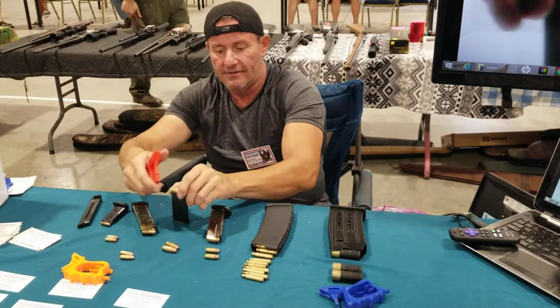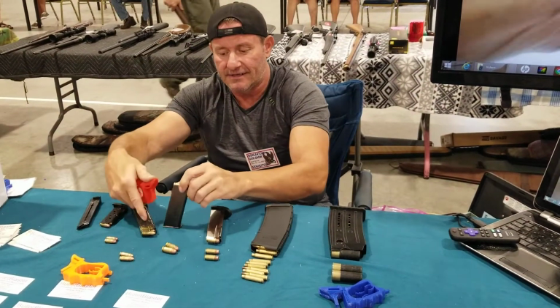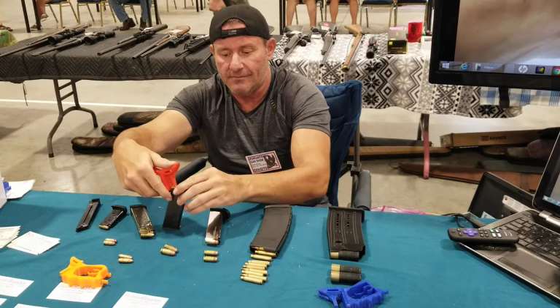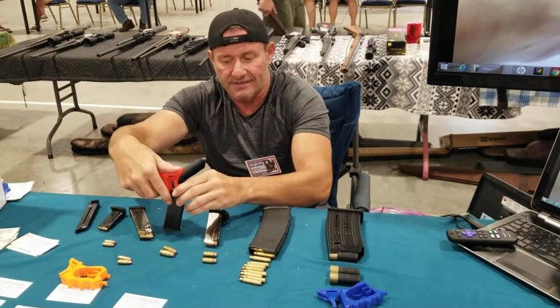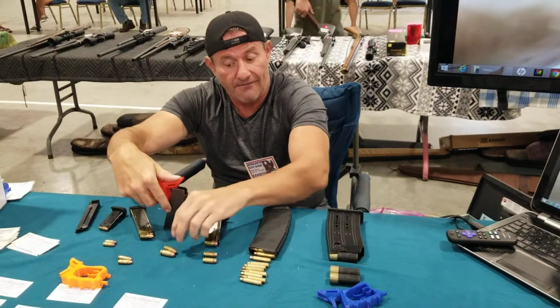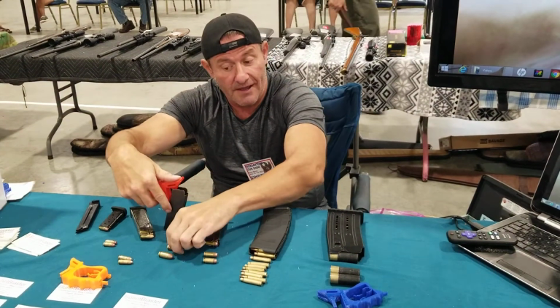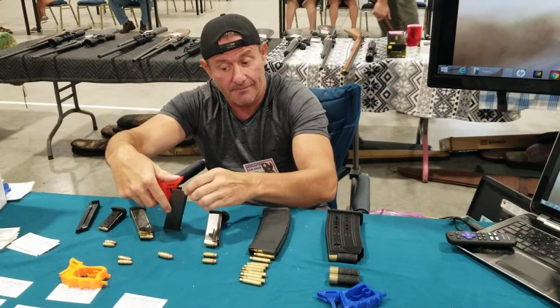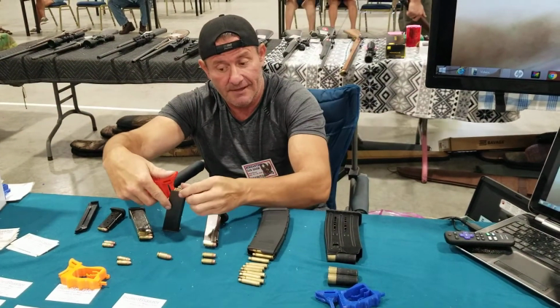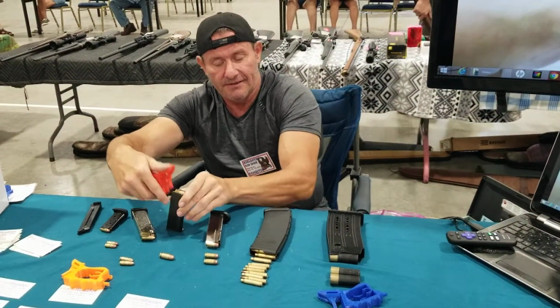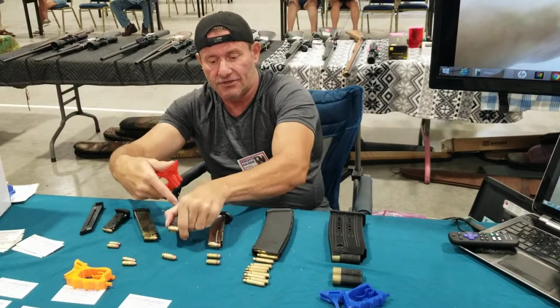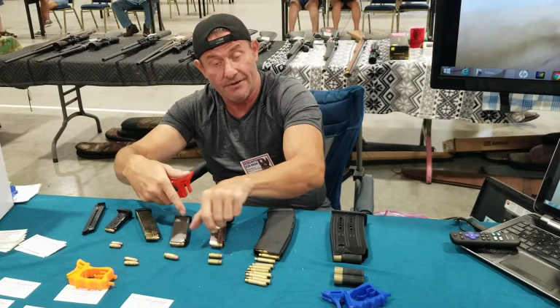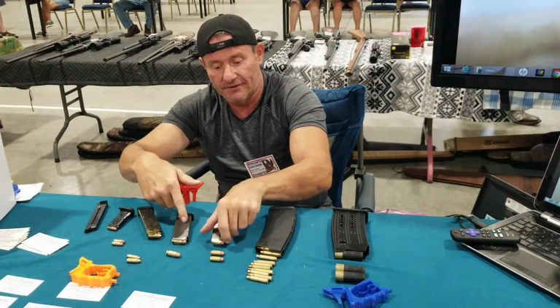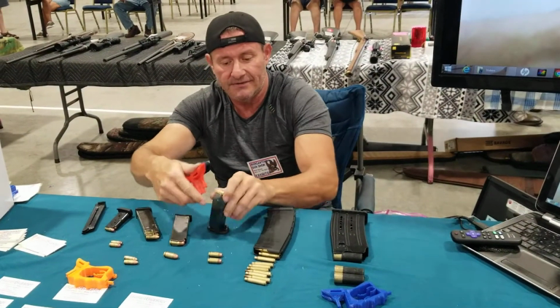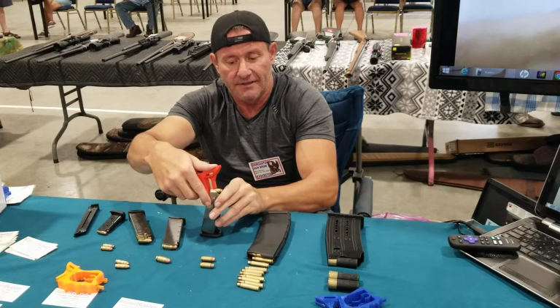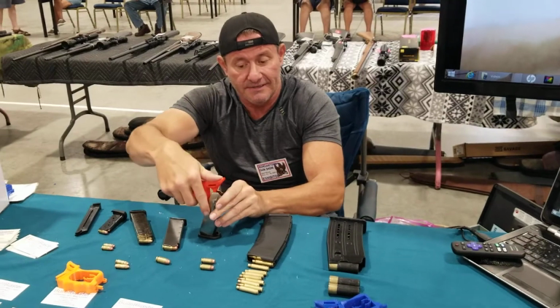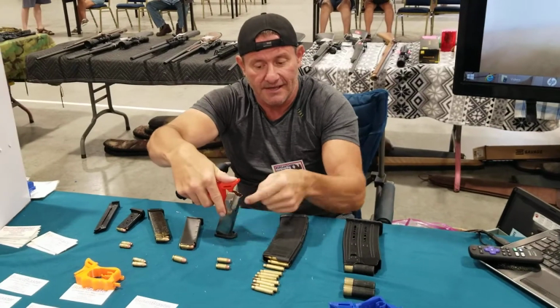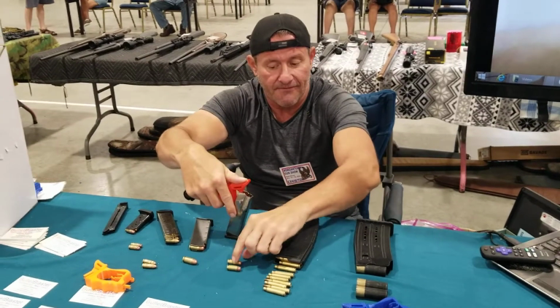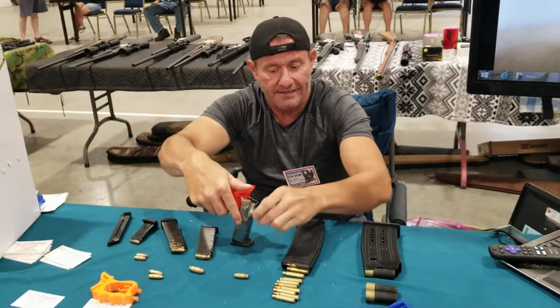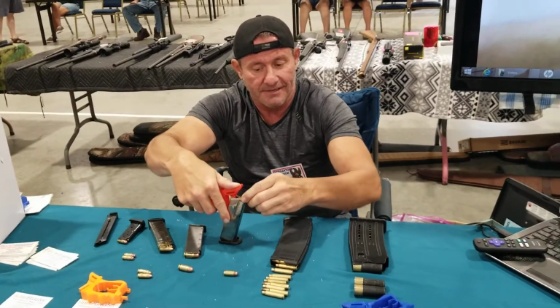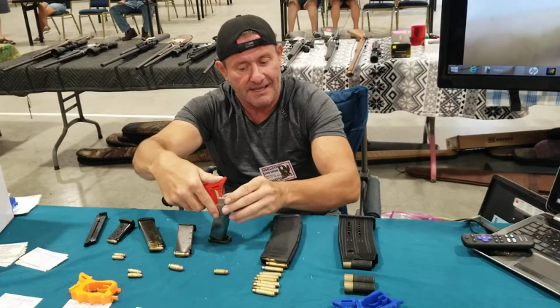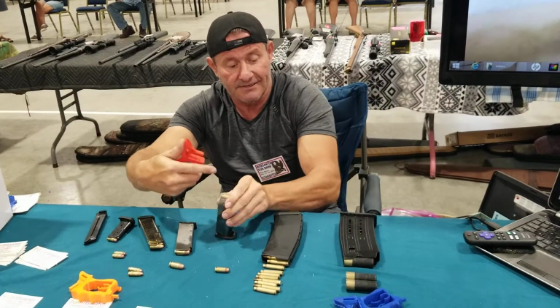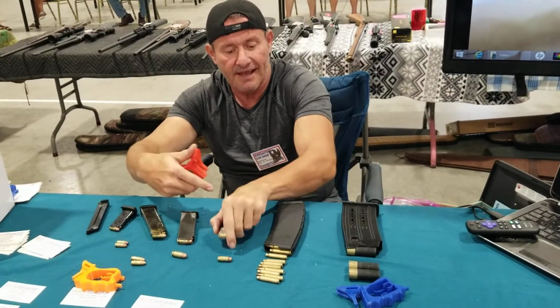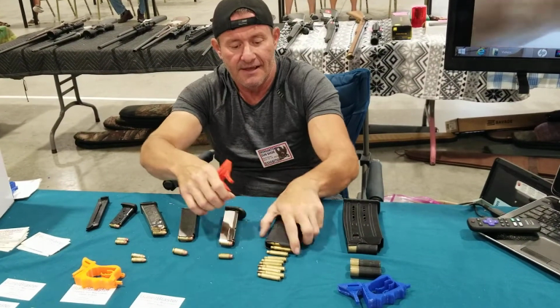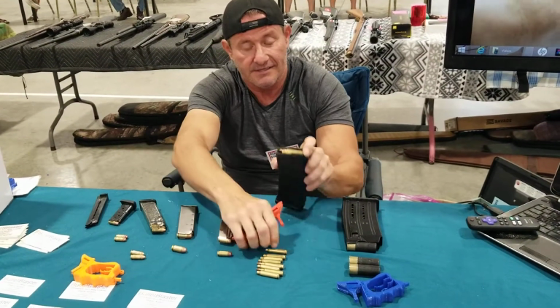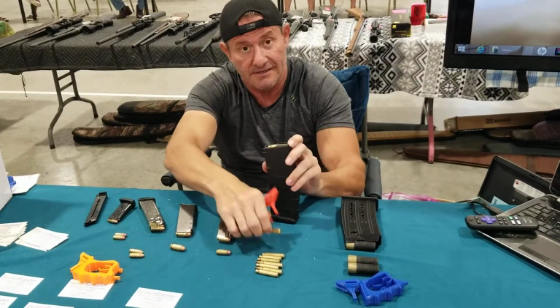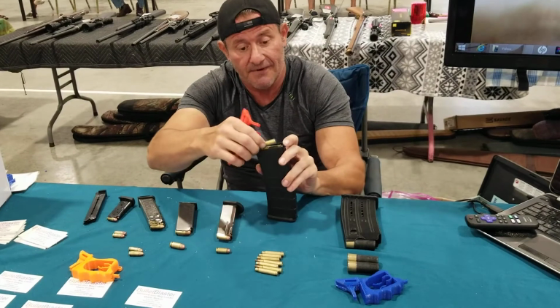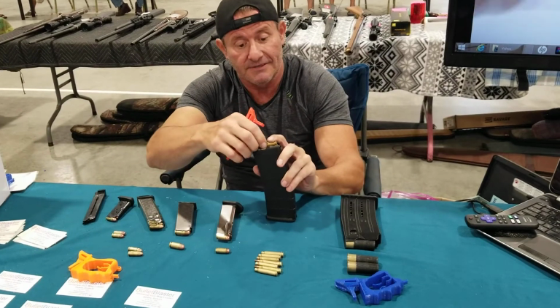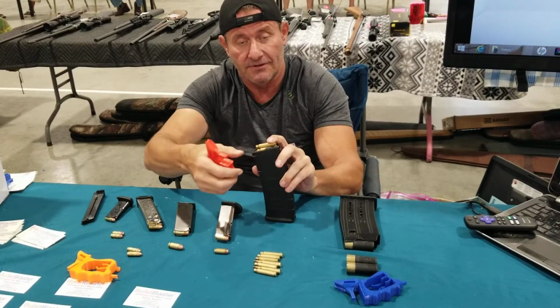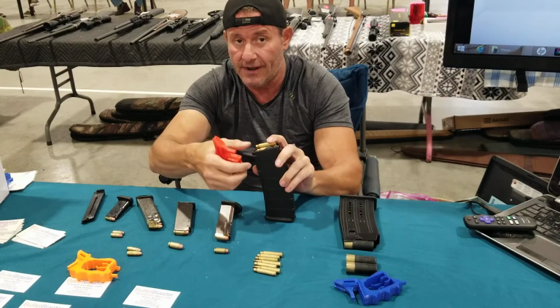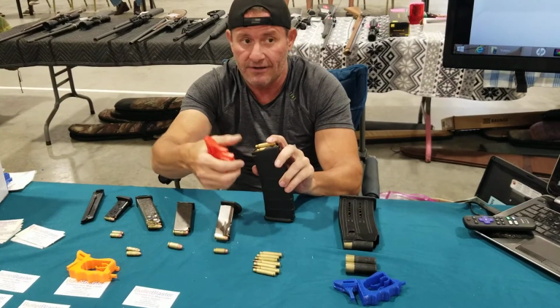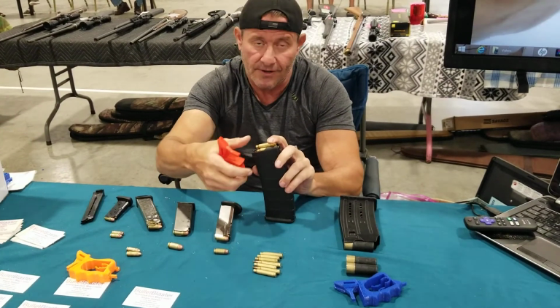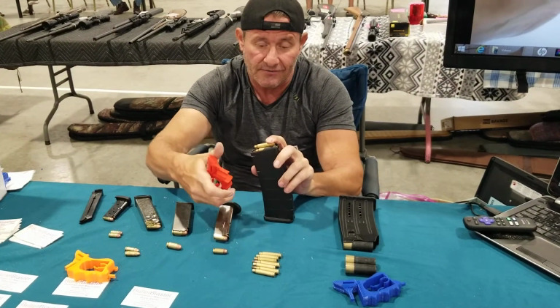This is a 9mm, this is a .45 ACP — just to show you how universal it is. This is a .40 ACP double stack, single stack. This is a .556, .223, or .308 — it could be a .308 as well.